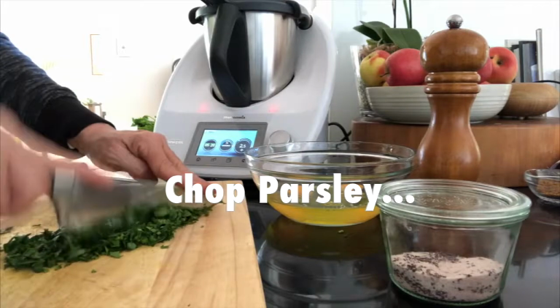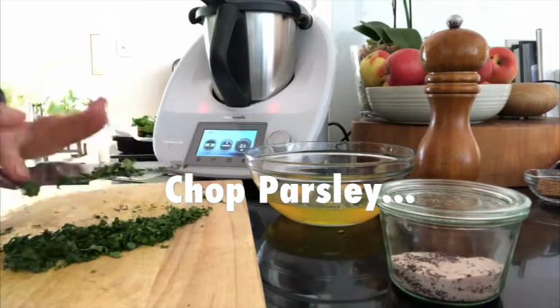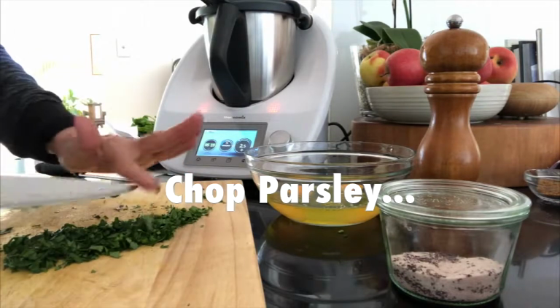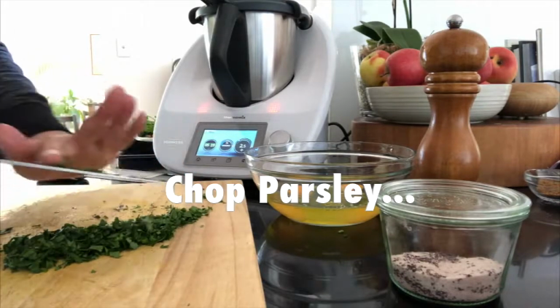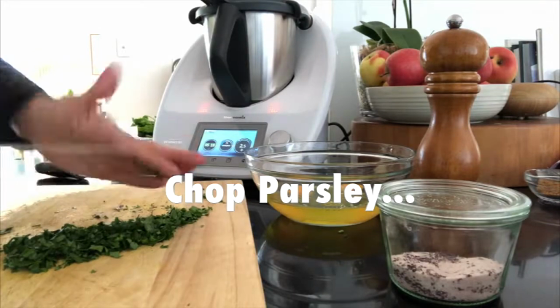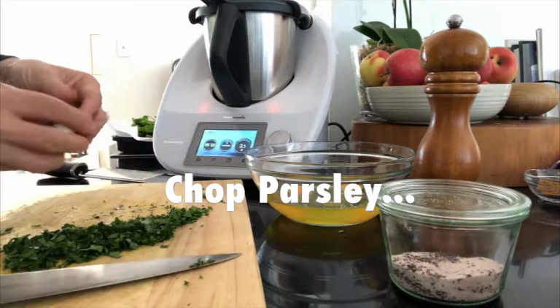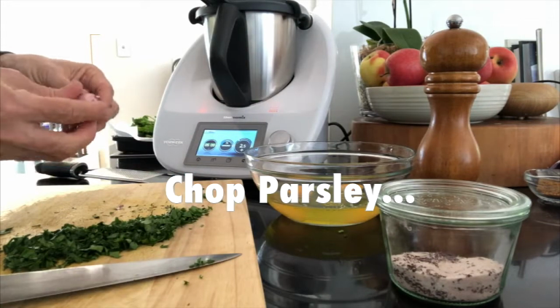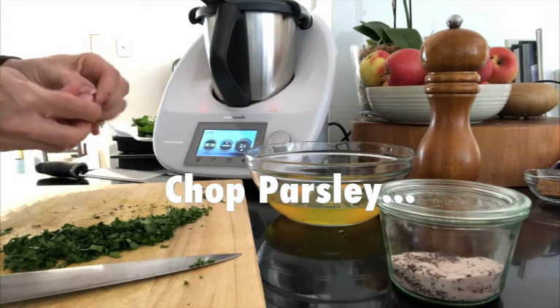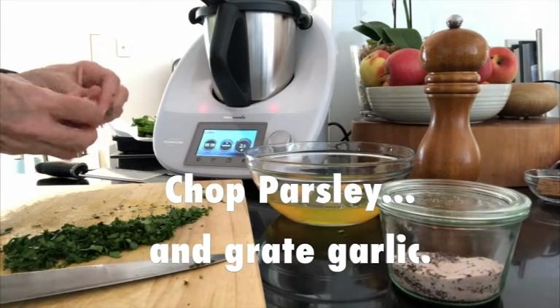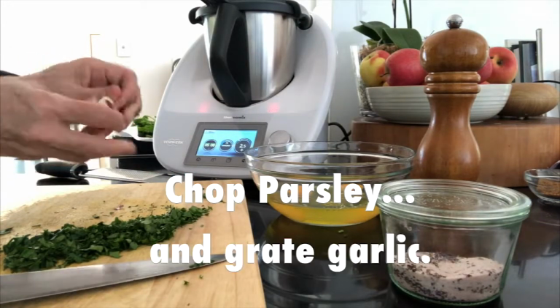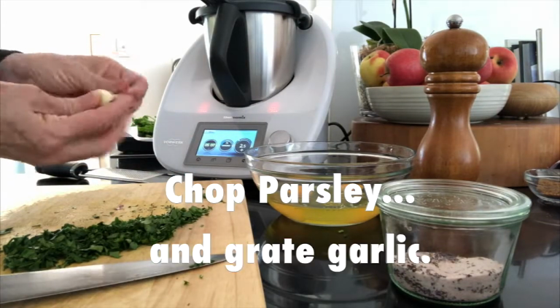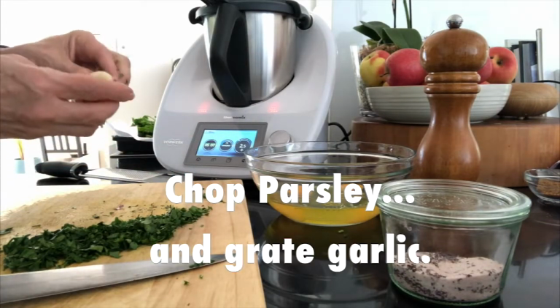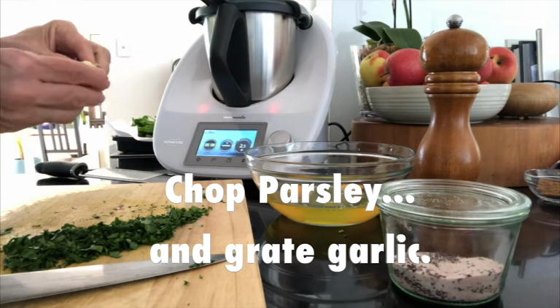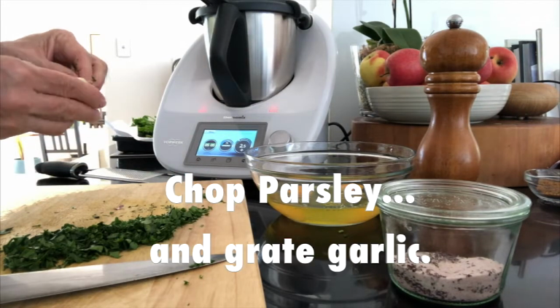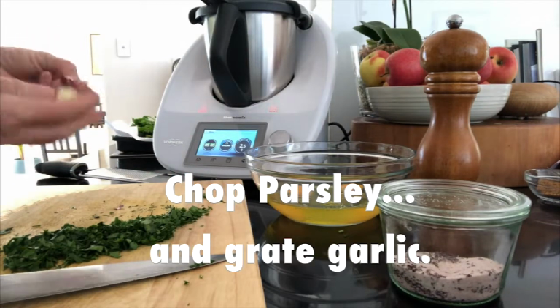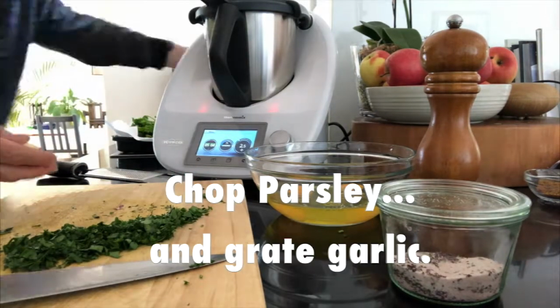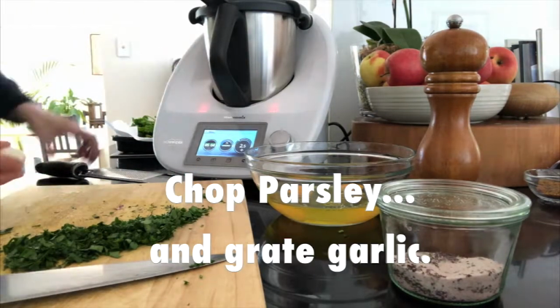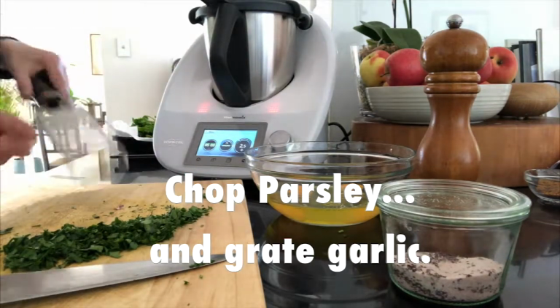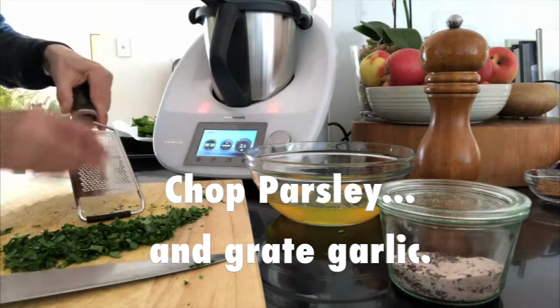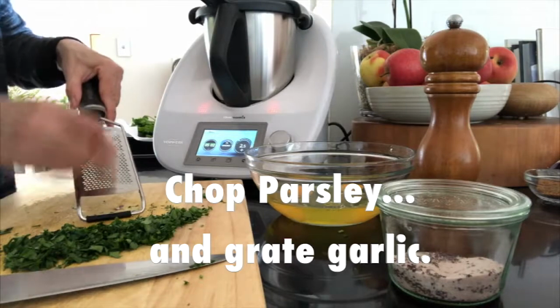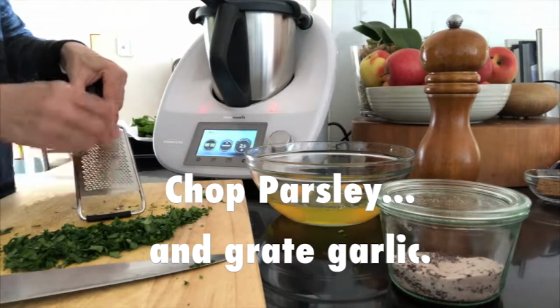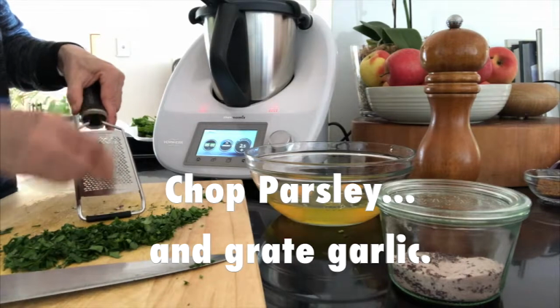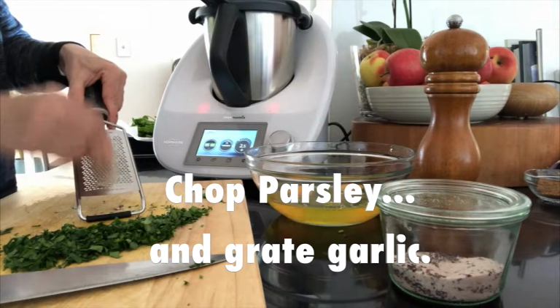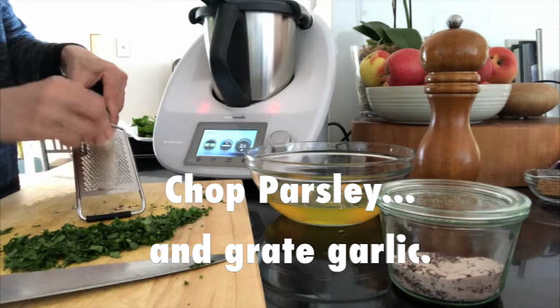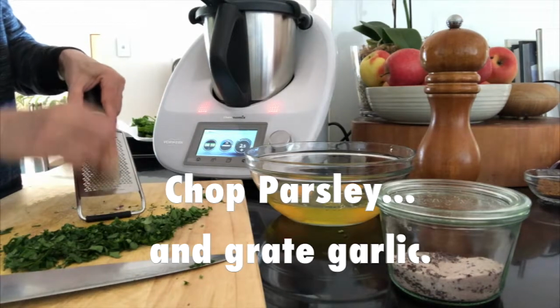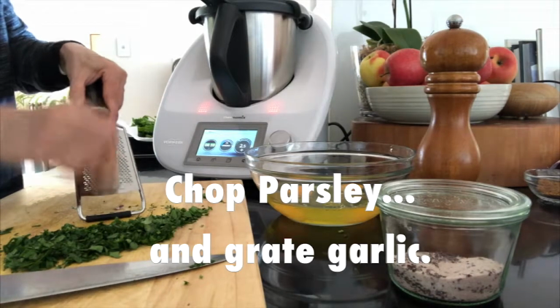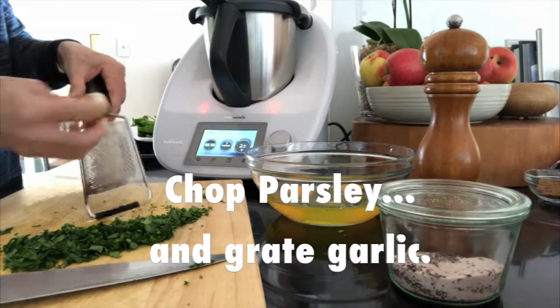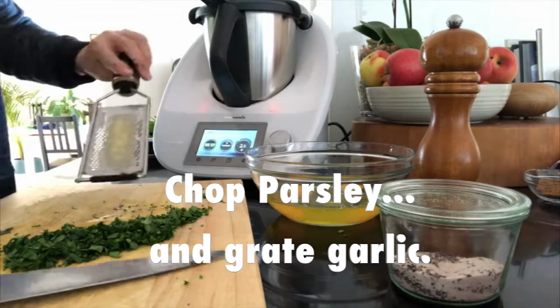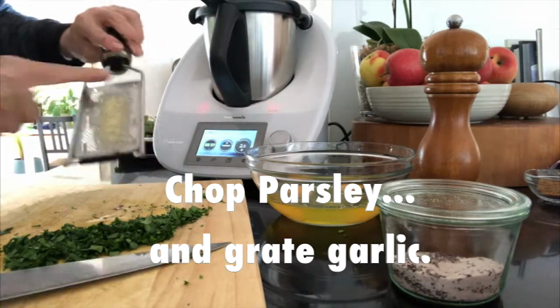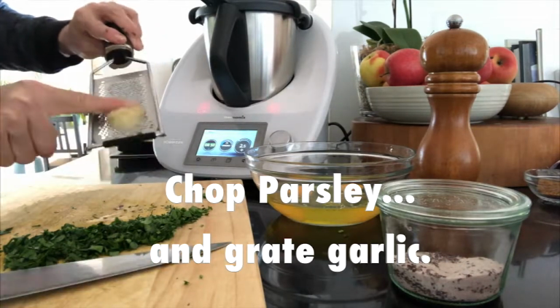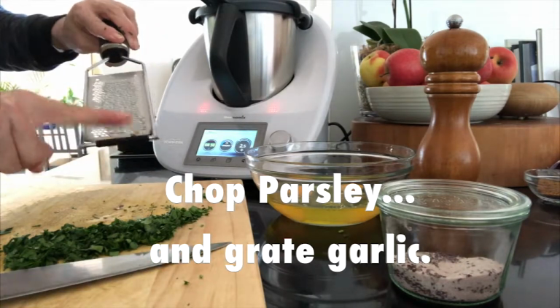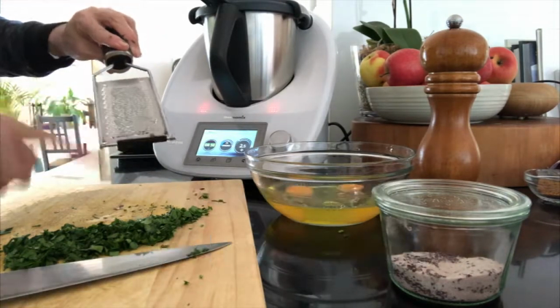While that's happening, we can chop our parsley and grate our garlic — these are both going to be toppings on top of our naan bread.